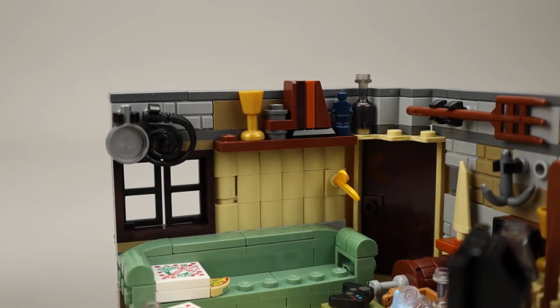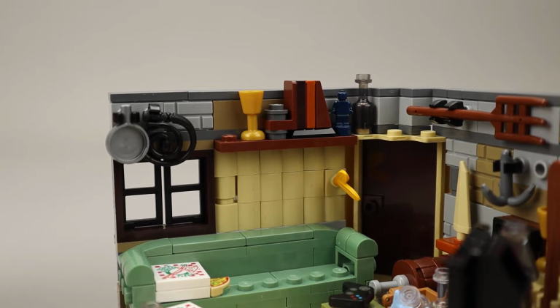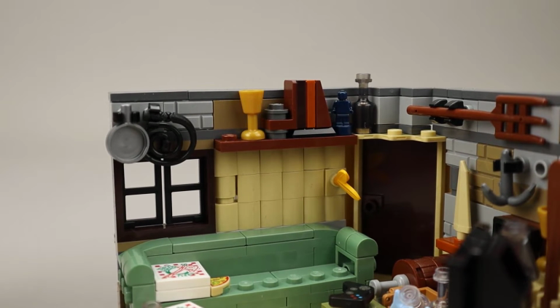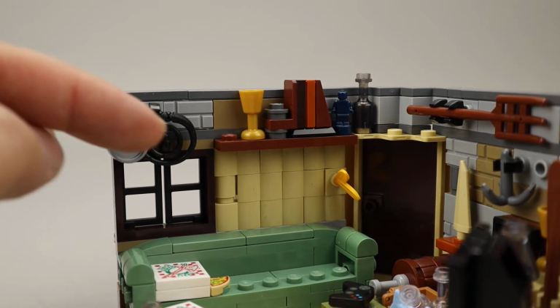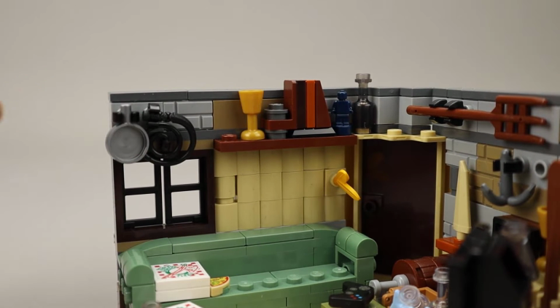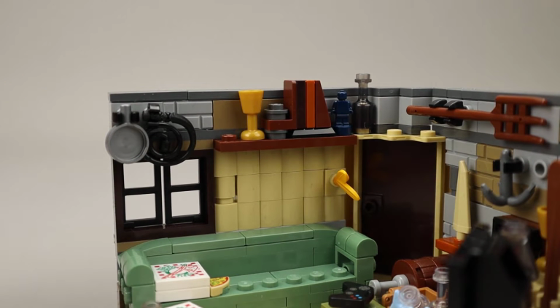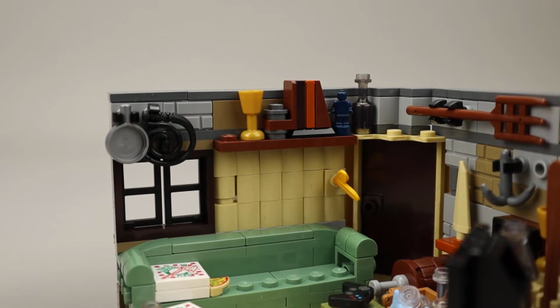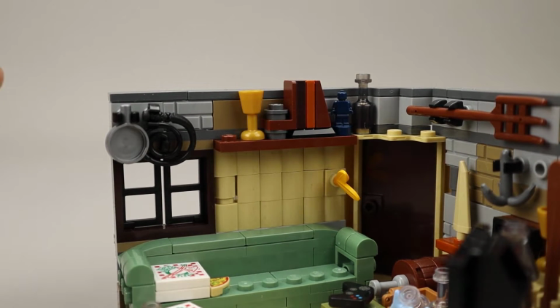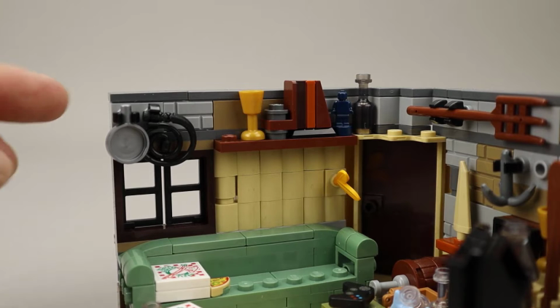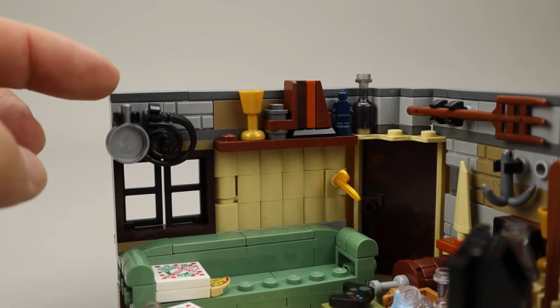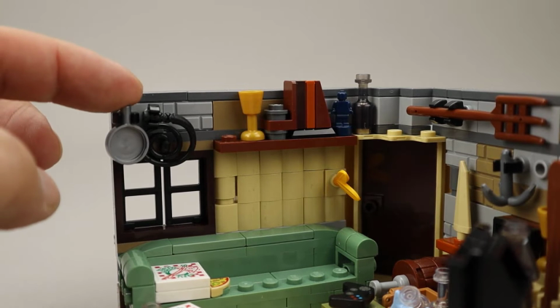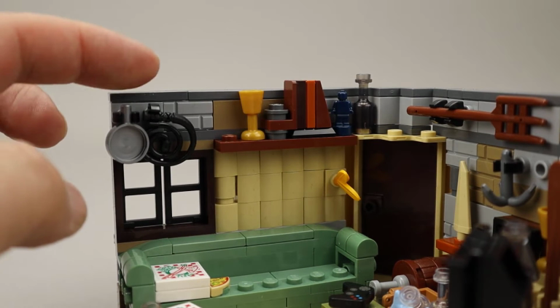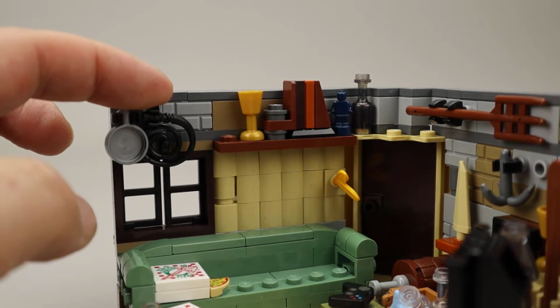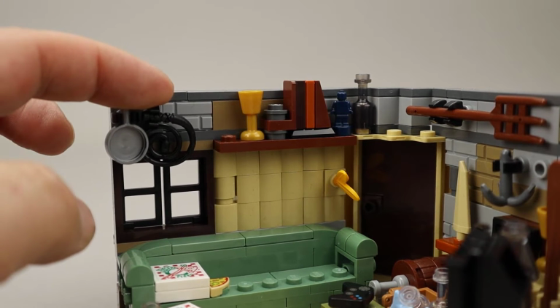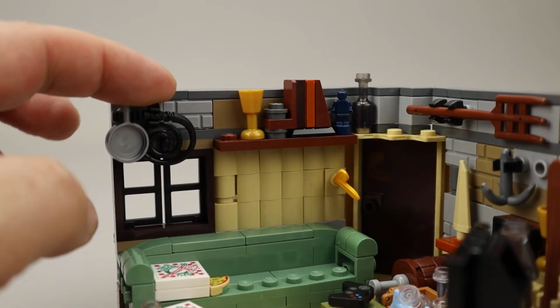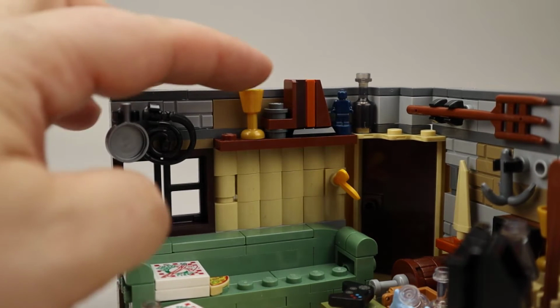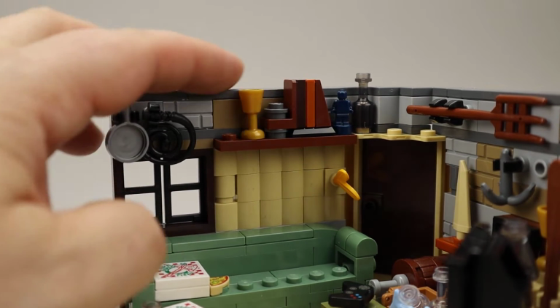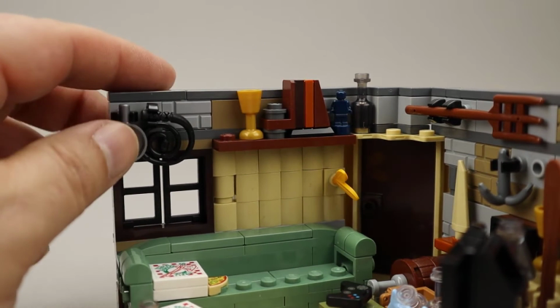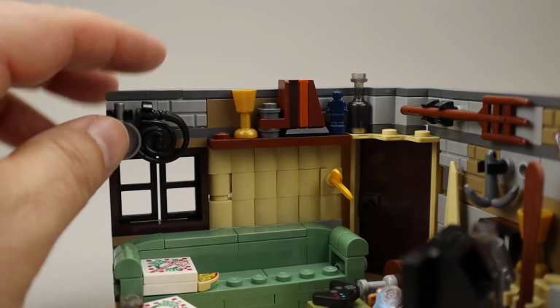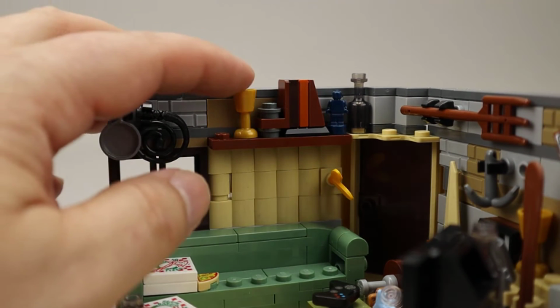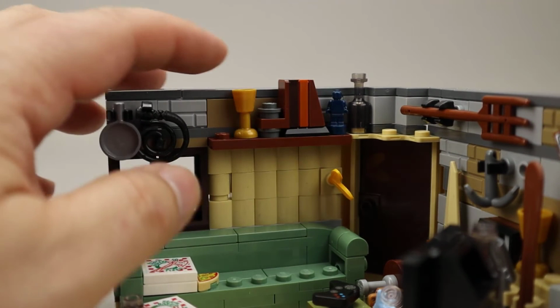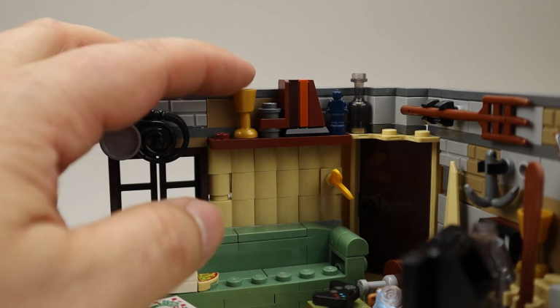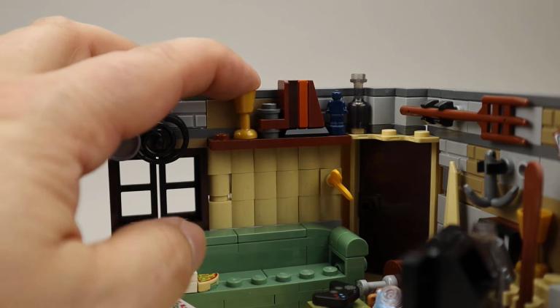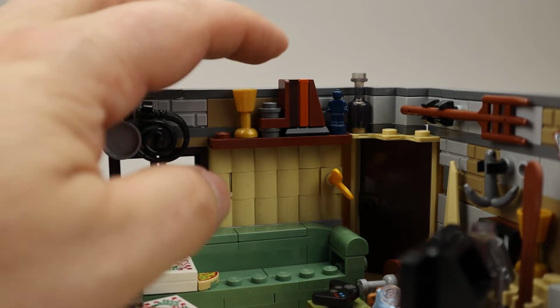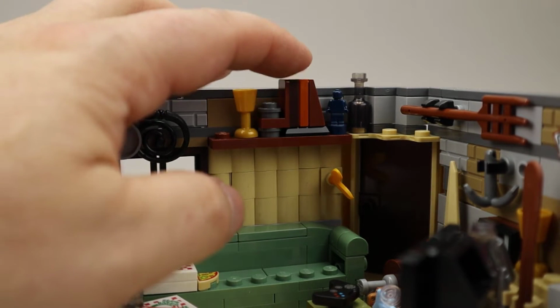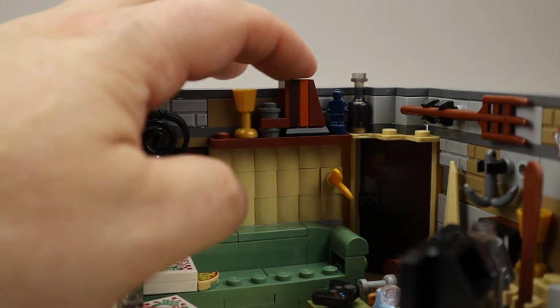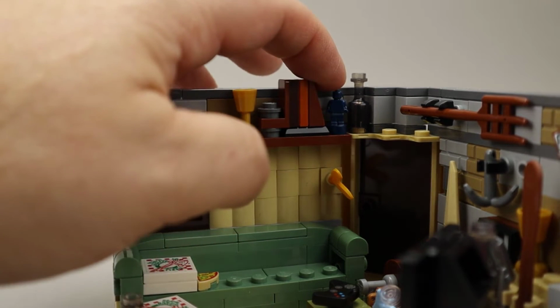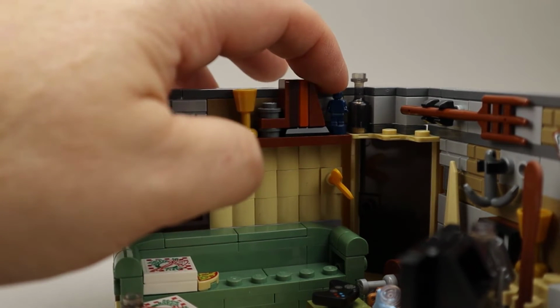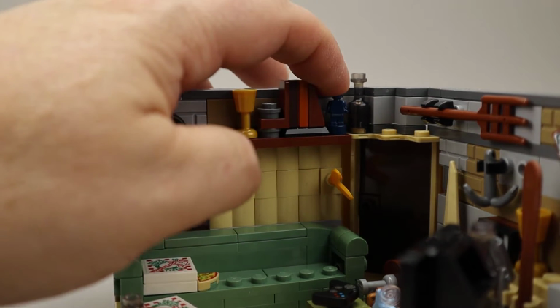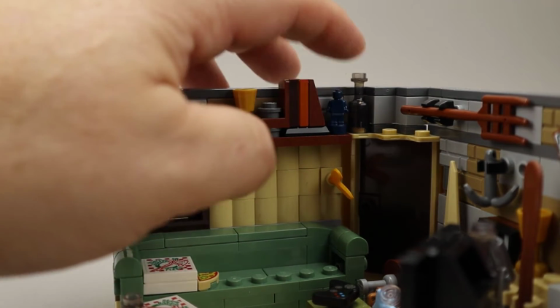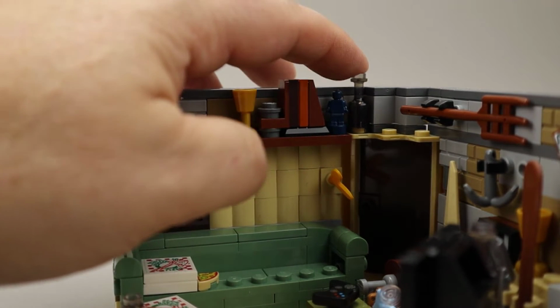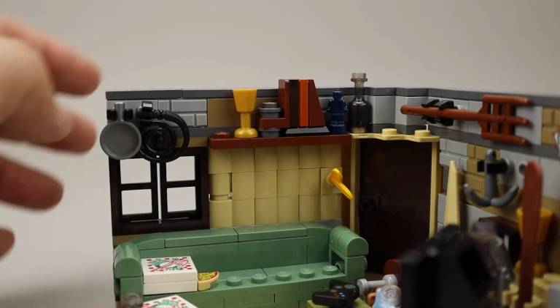On this top shelf, we have a pan and a whip piece. Moving over here, there's a bookshelf with a golden goblet, some books, looks like a trophy, and another bottle.